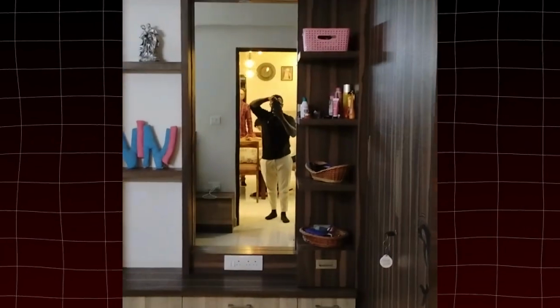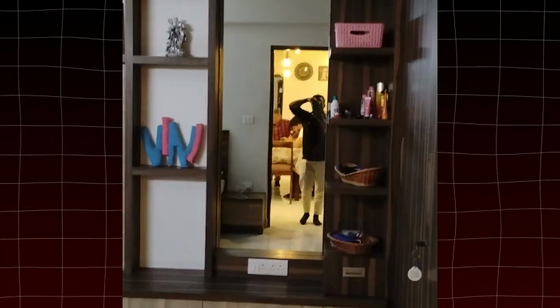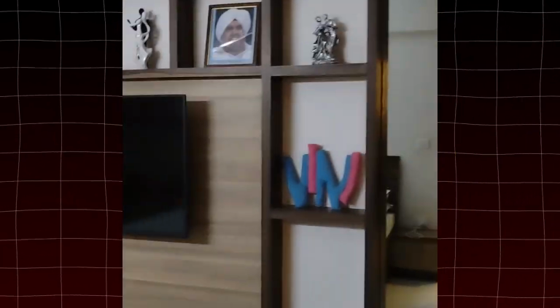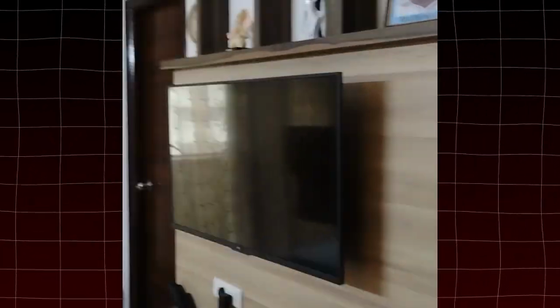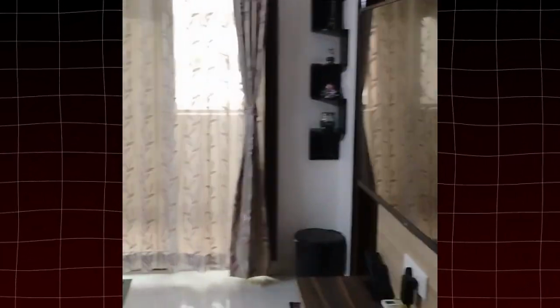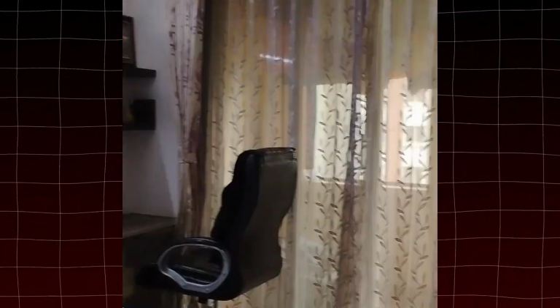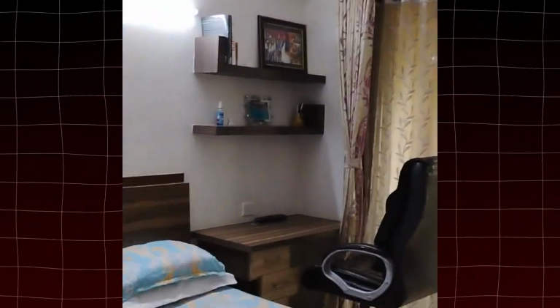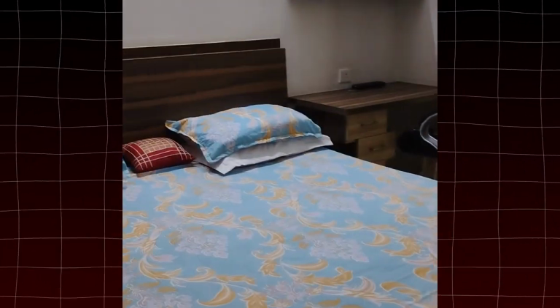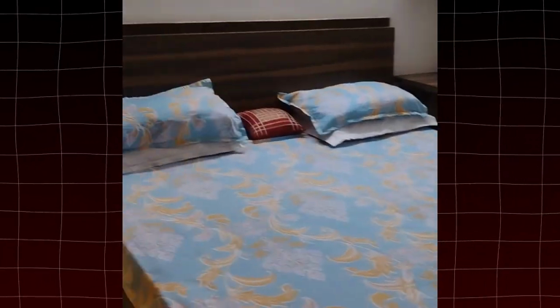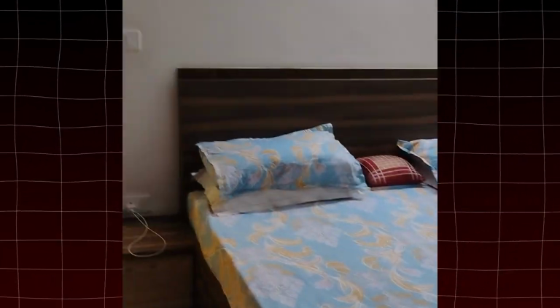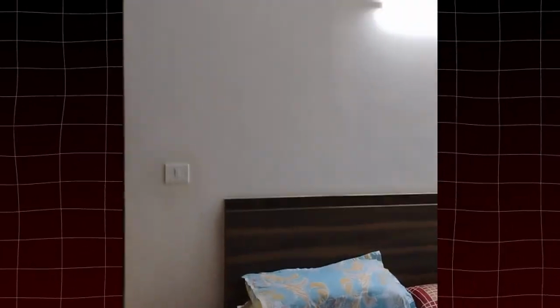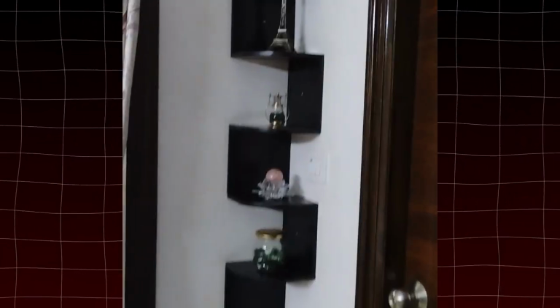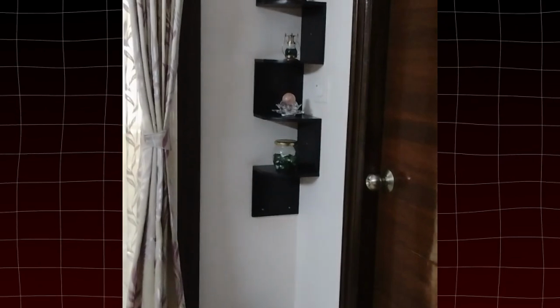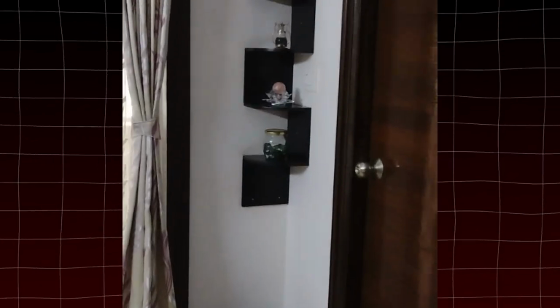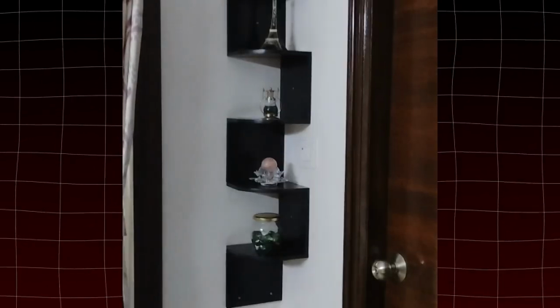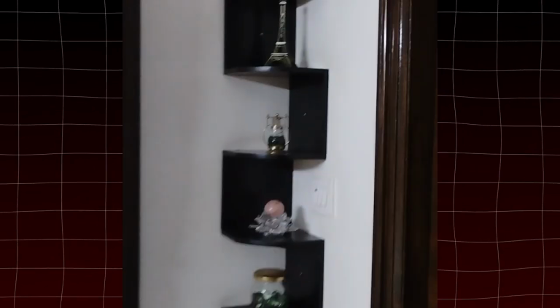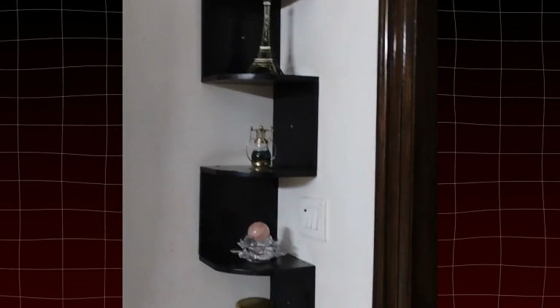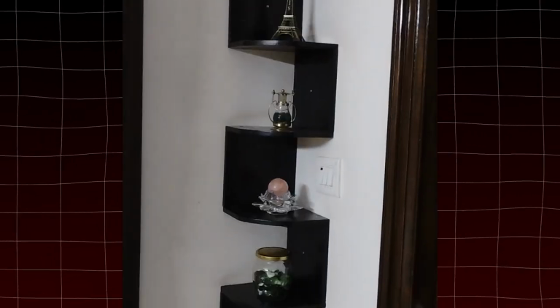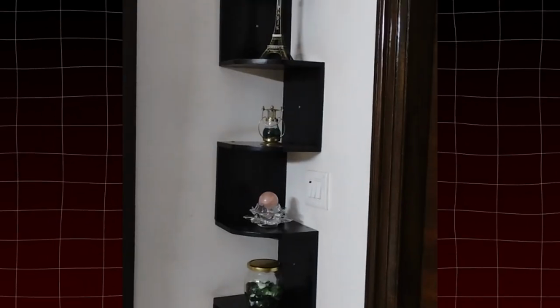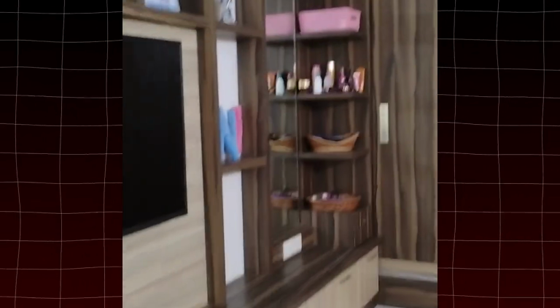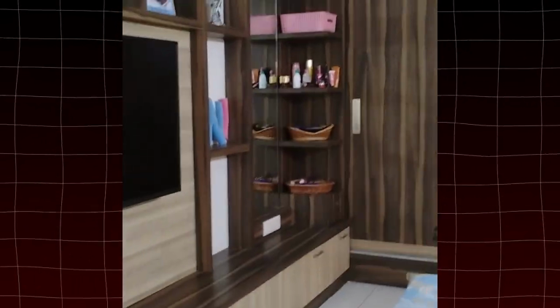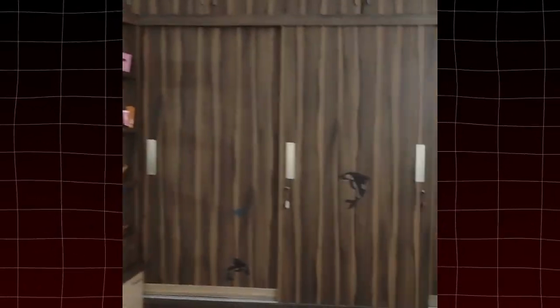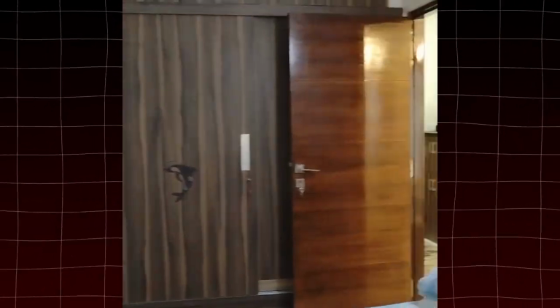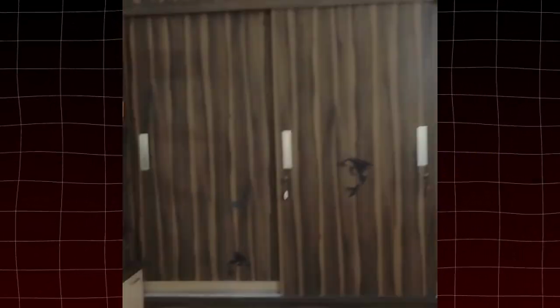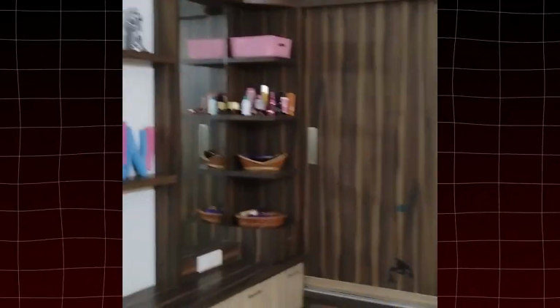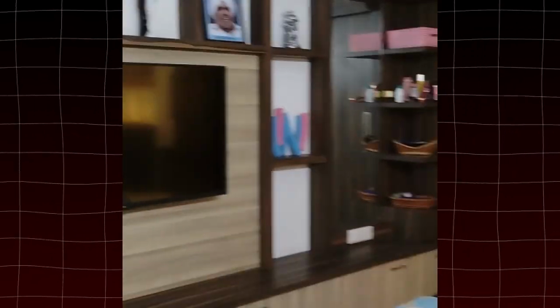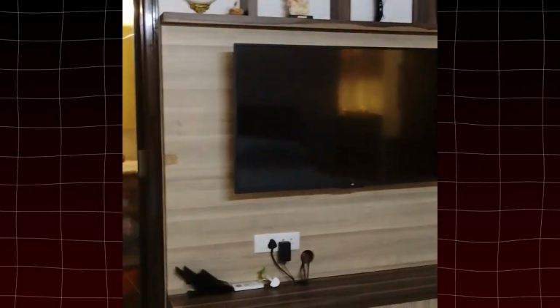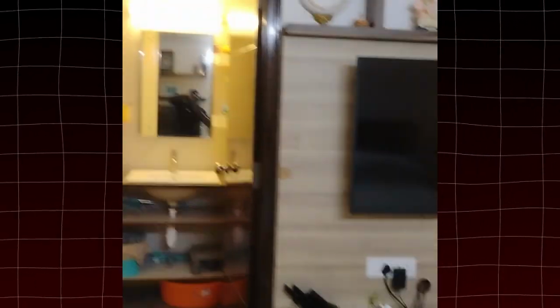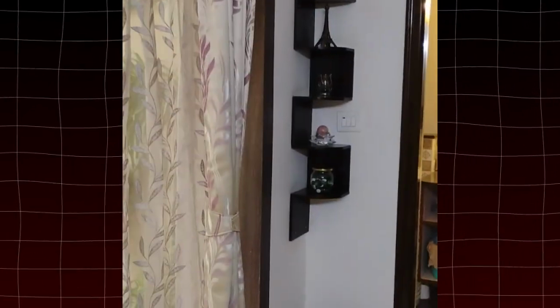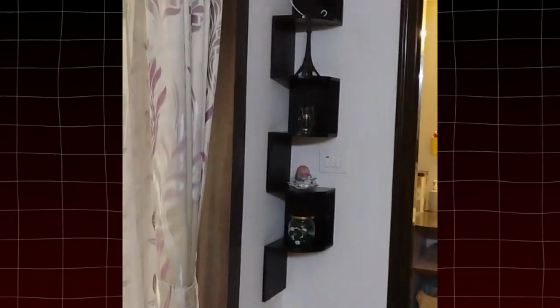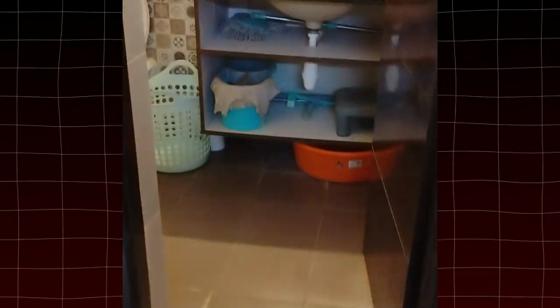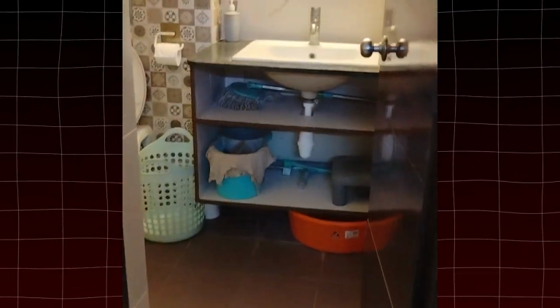Now we have our second master bedroom, same as the first one with an attached washroom and your private balcony area. You have some decor, built-in custom wardrobes, and a TV setup over there.